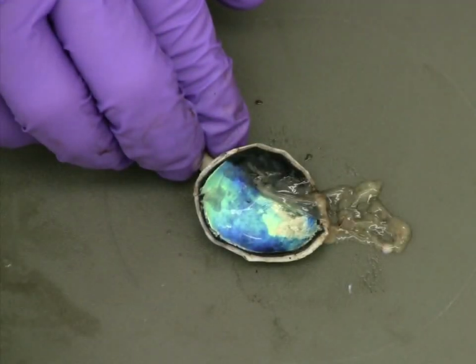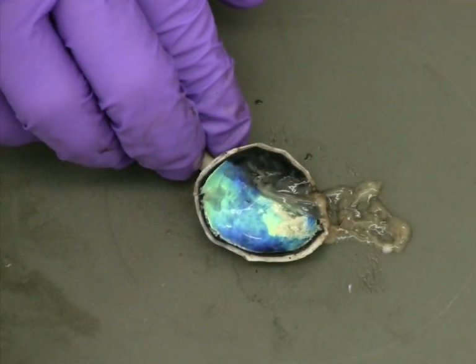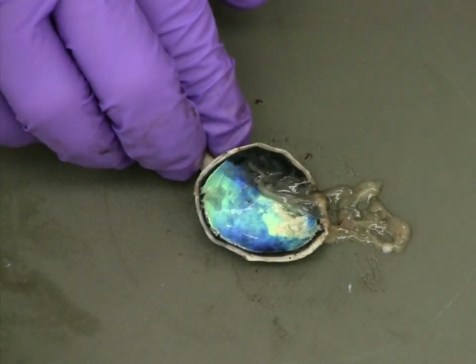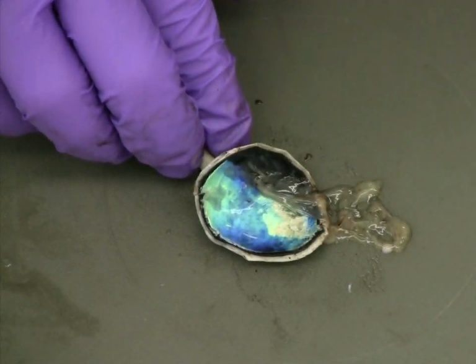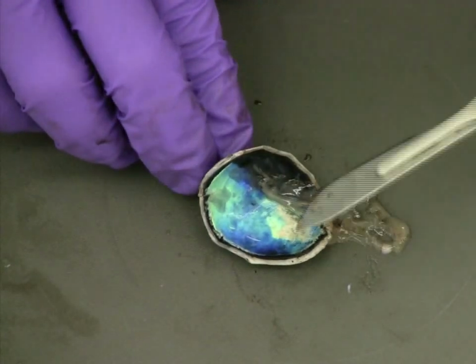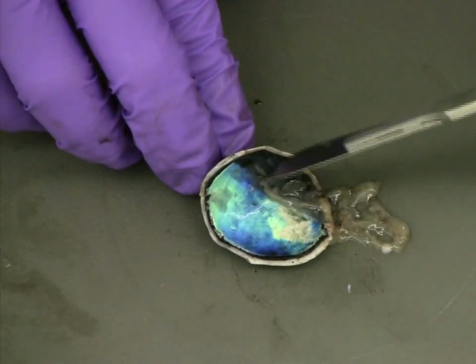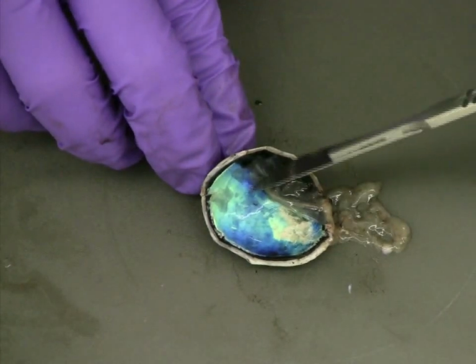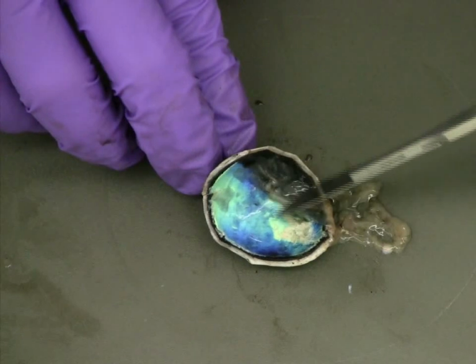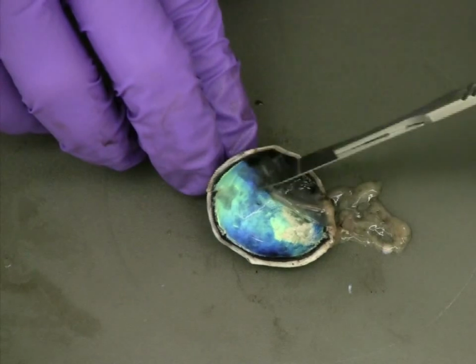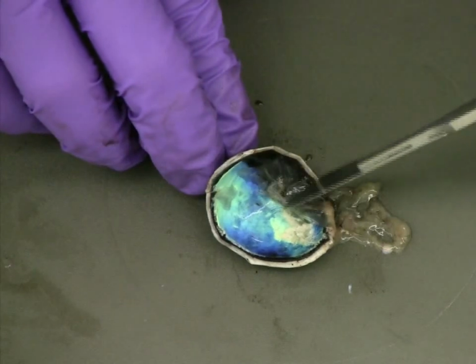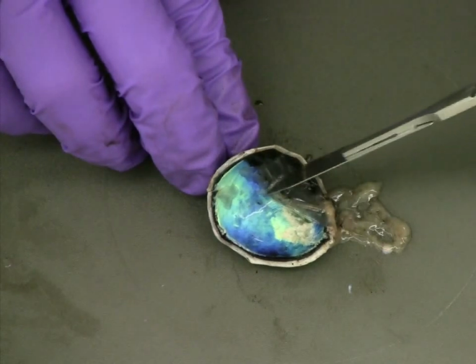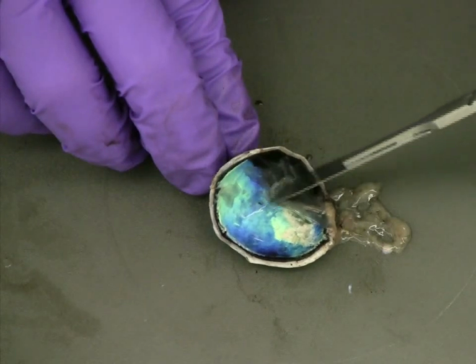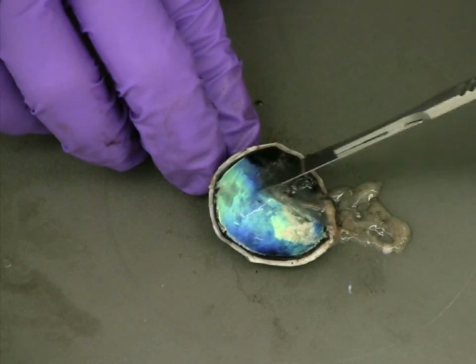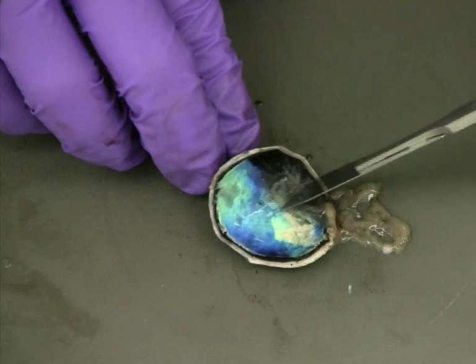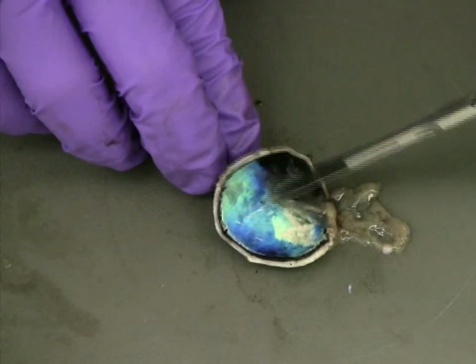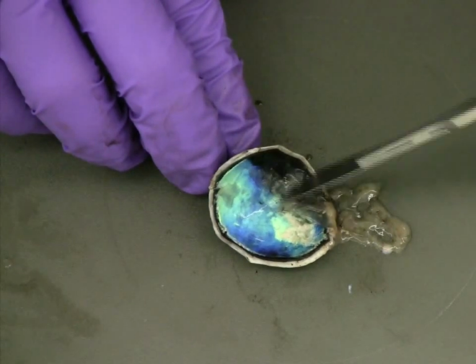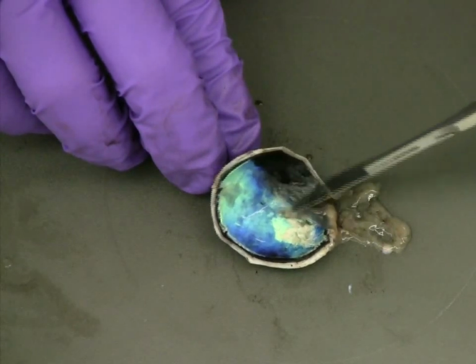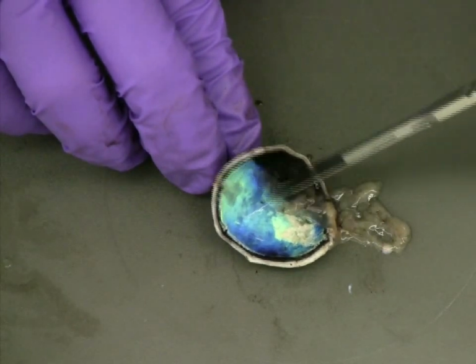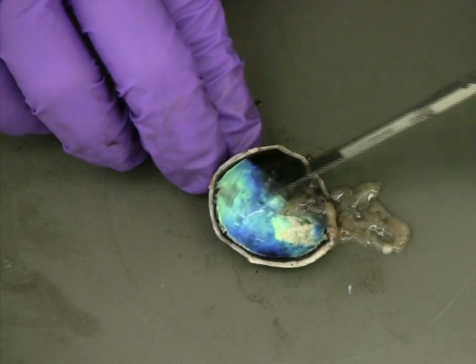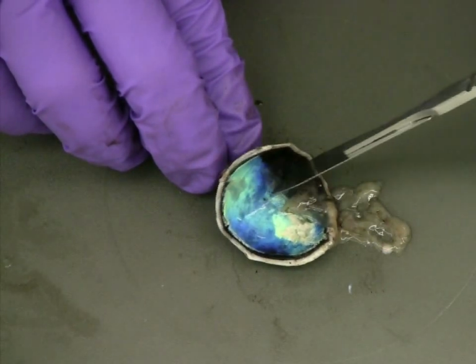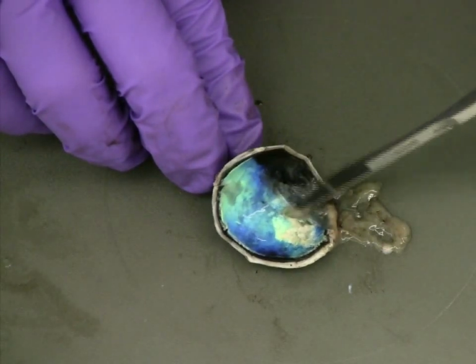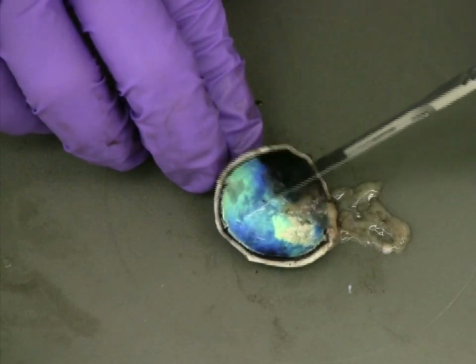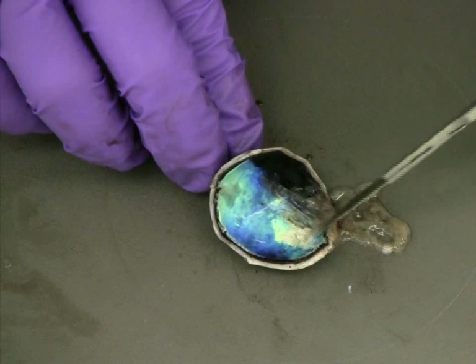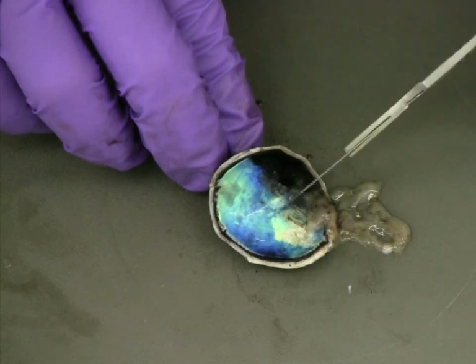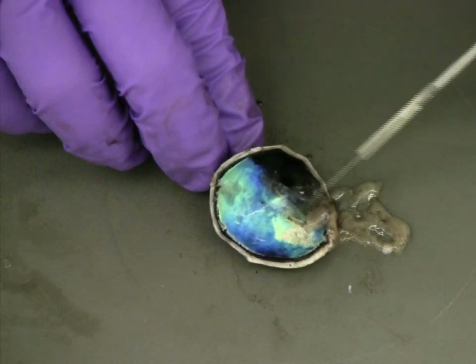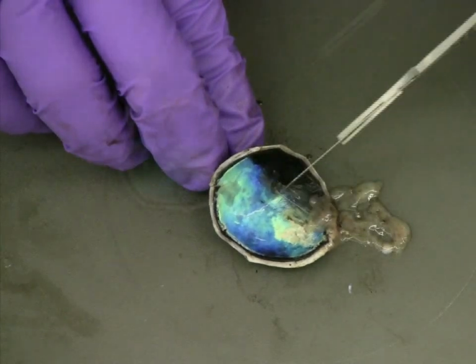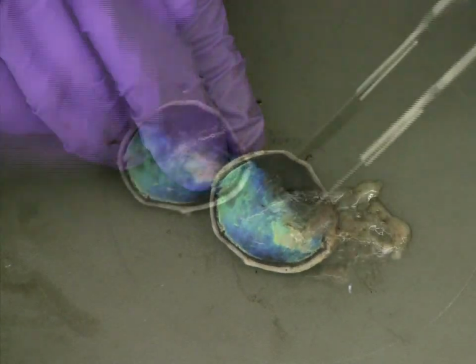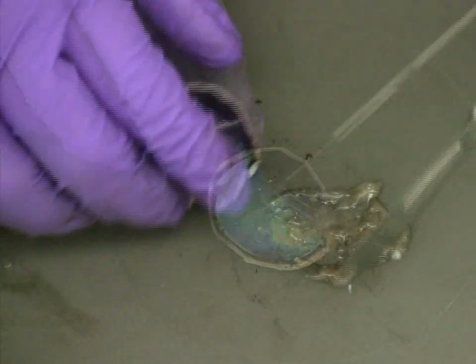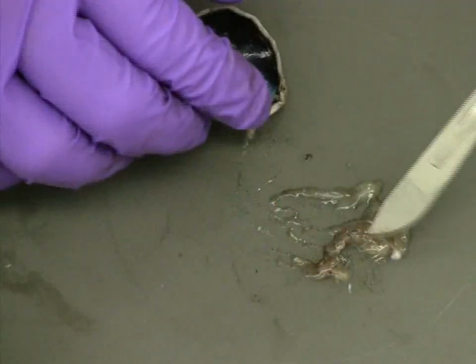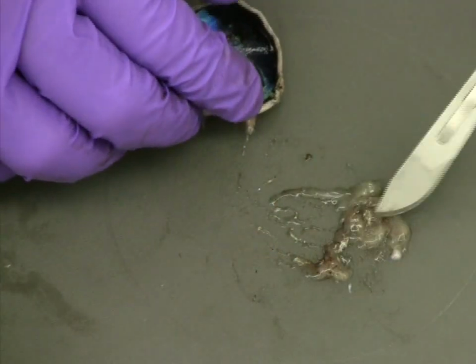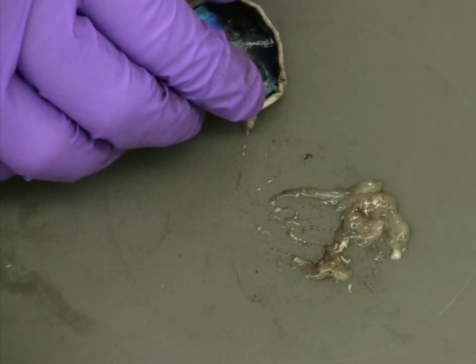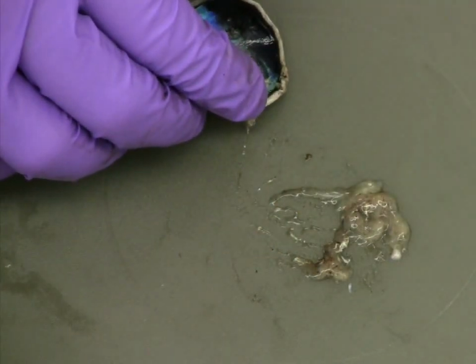To get a better look at the tapetum lucidum underneath the retina at the back of the eye, we're going to use our scalpel, if you have one, to carefully scrape away any remaining attachments of the retina.